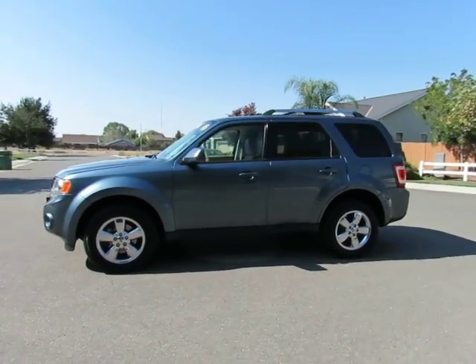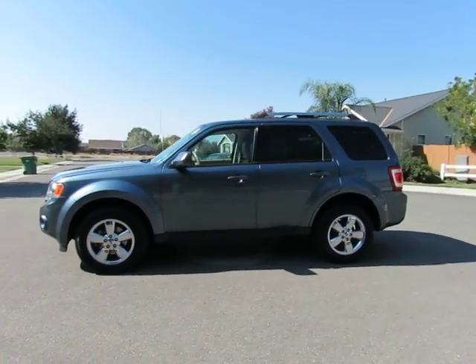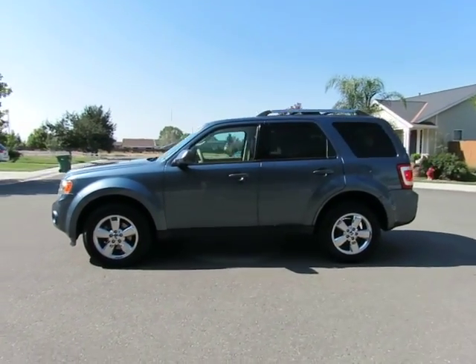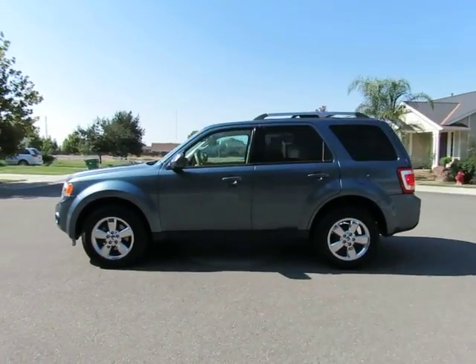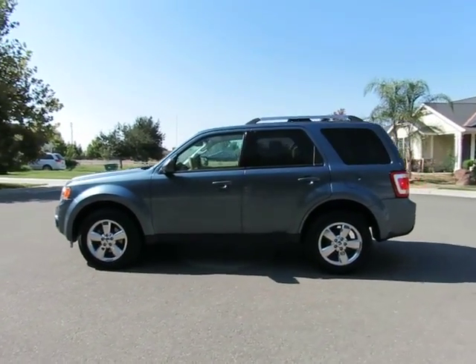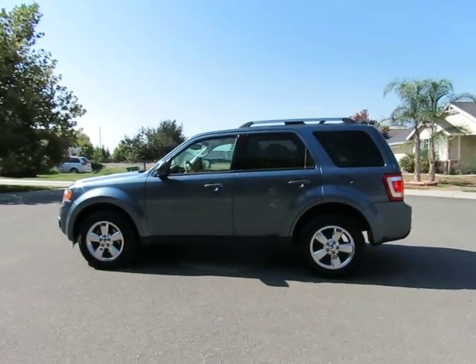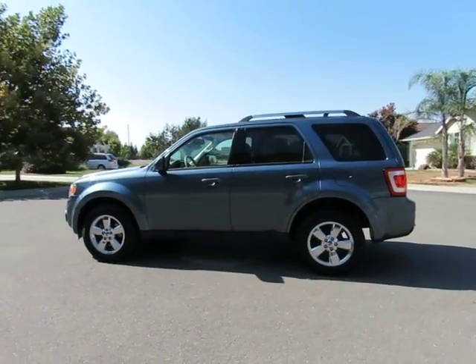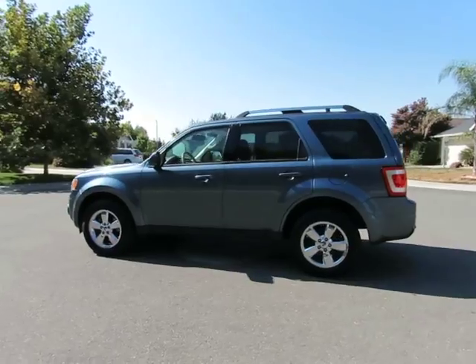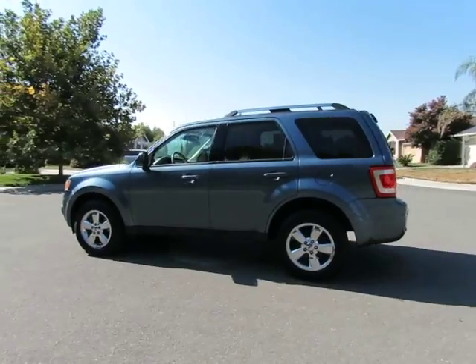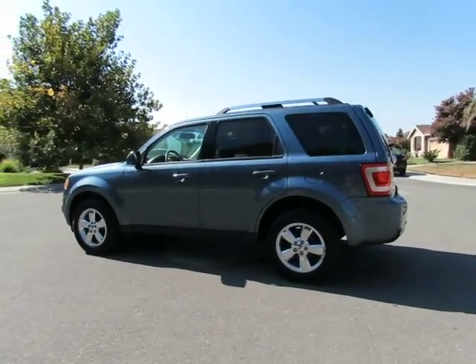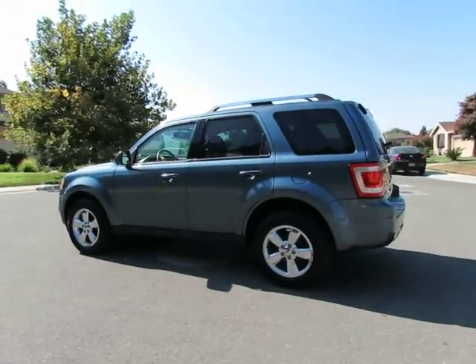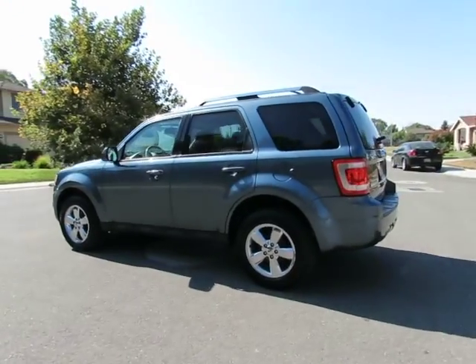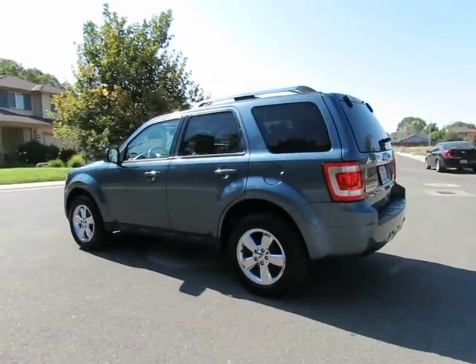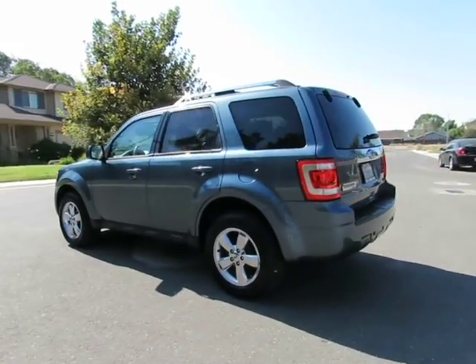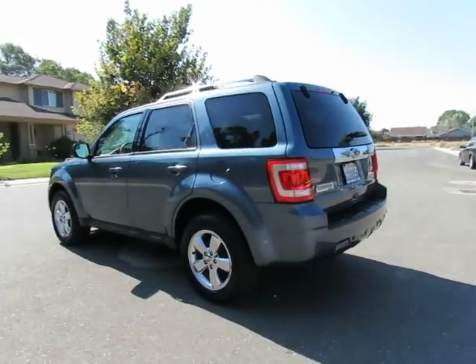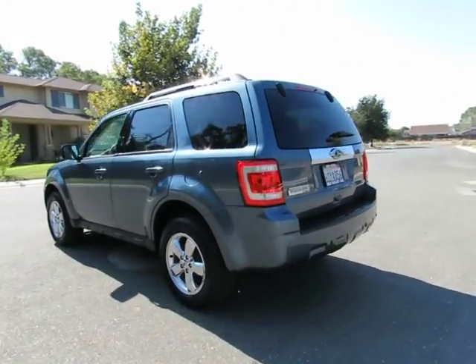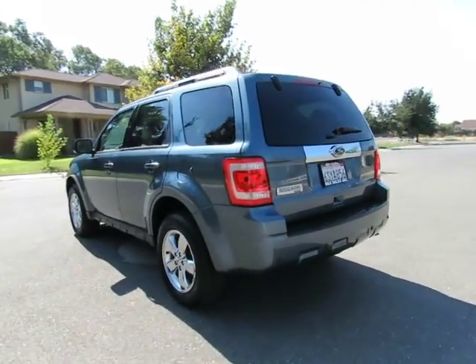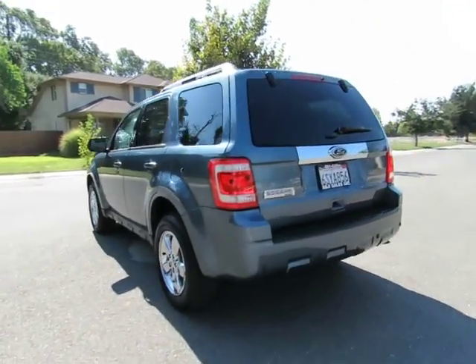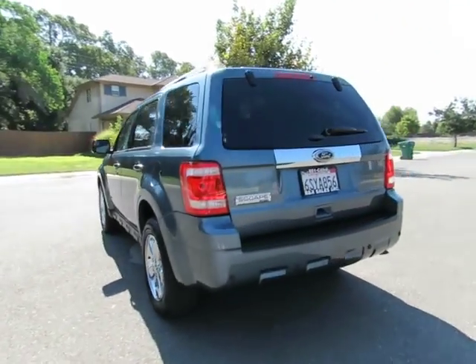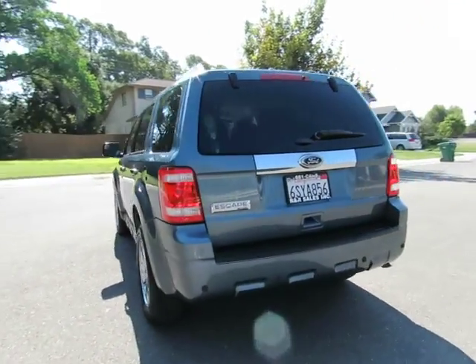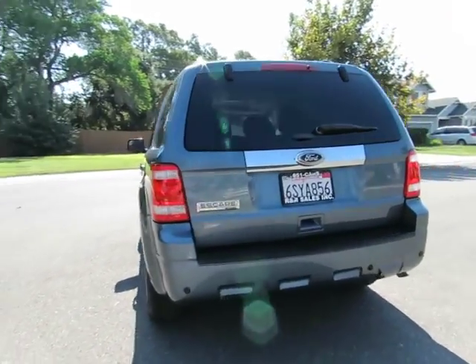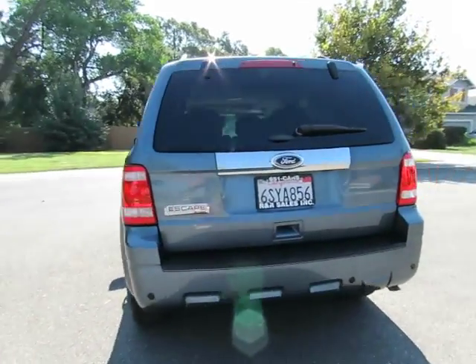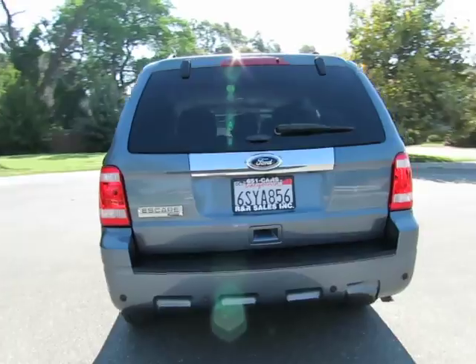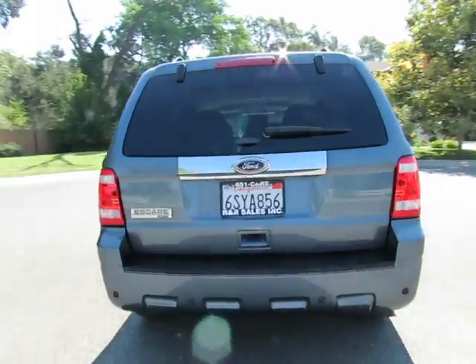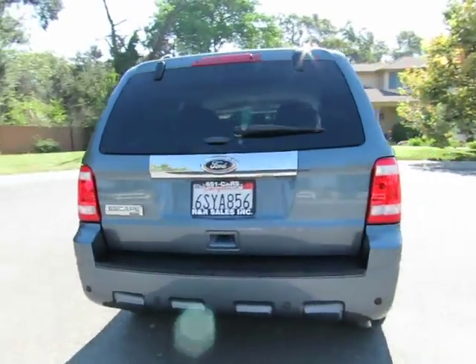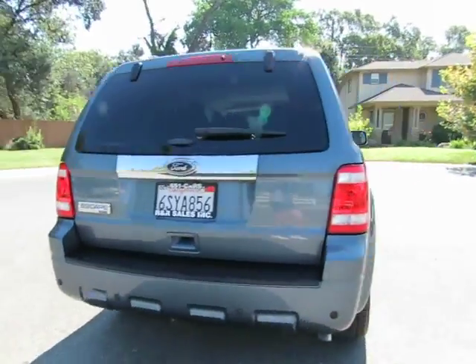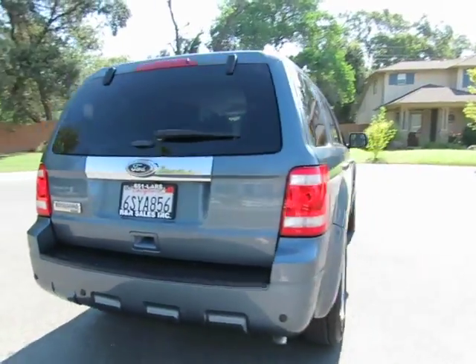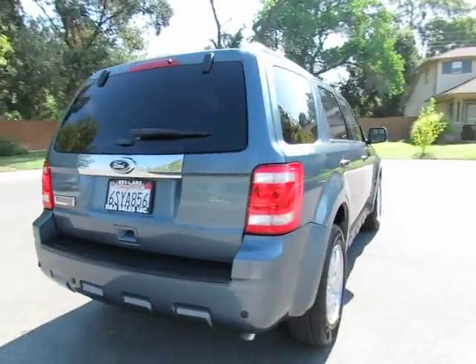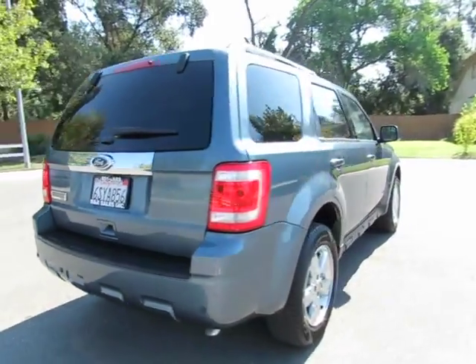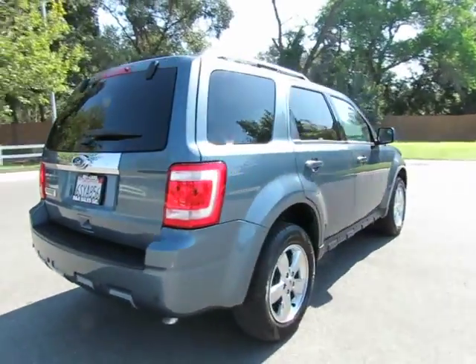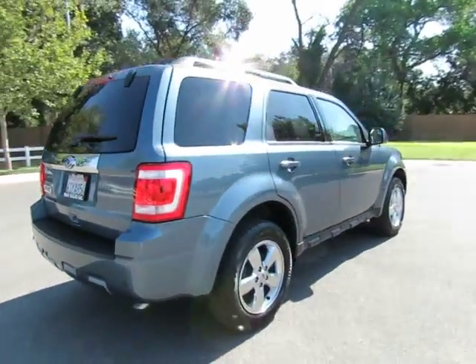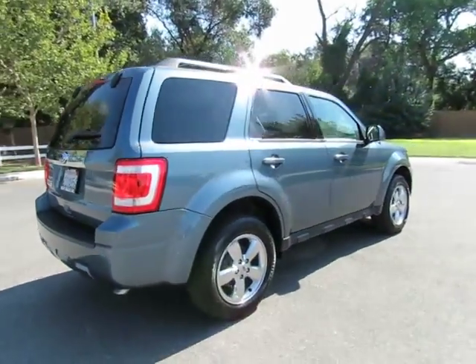R&R Sales Incorporated has a triple check guarantee. We check competitor pricing, offer a vehicle history report, and all certified pre-owned vehicles come with a three-month, 3,000-mile warranty.